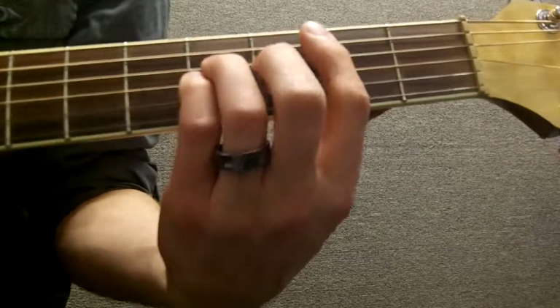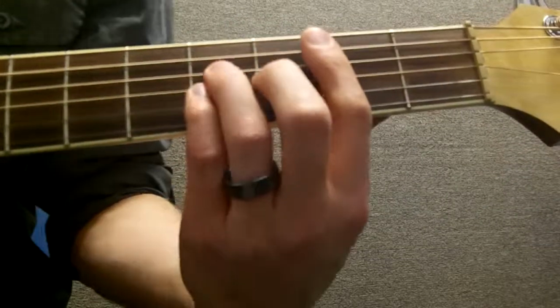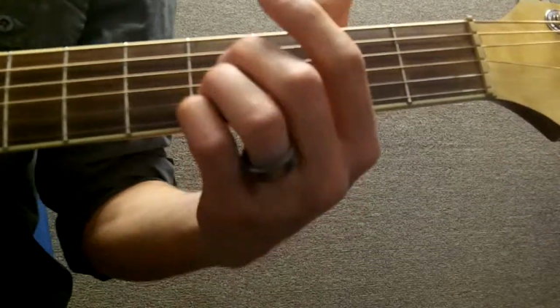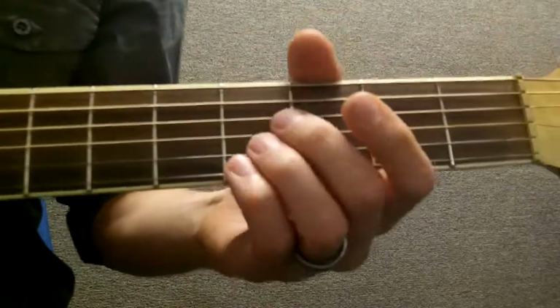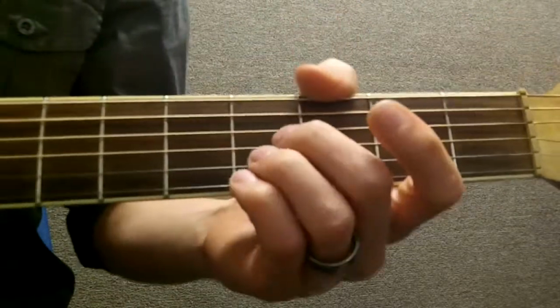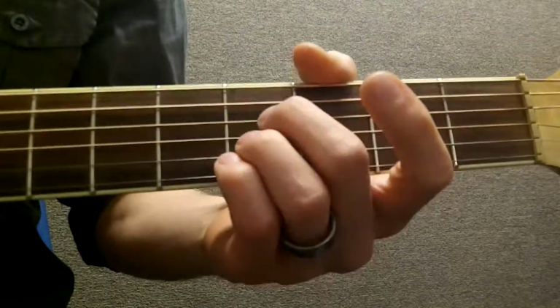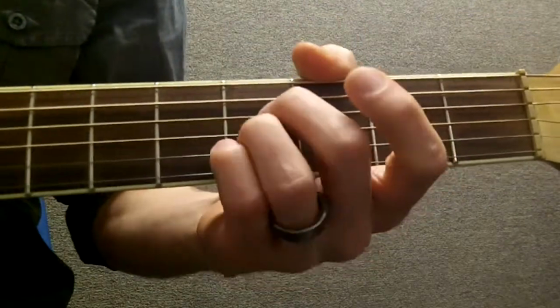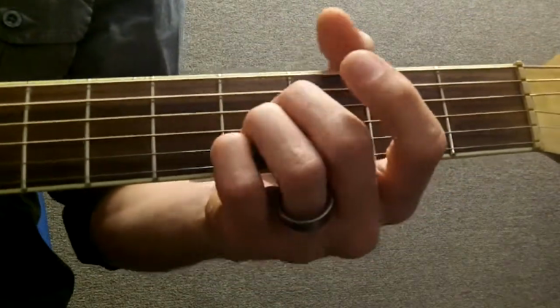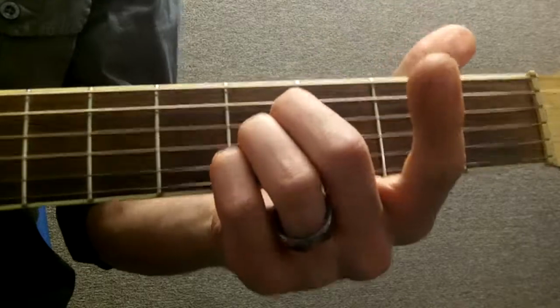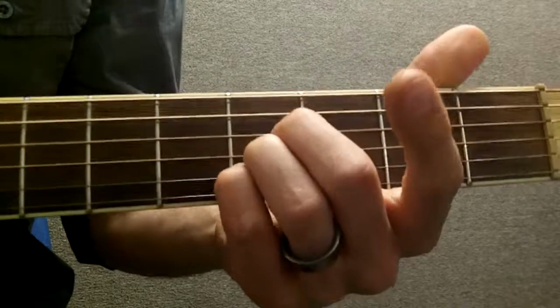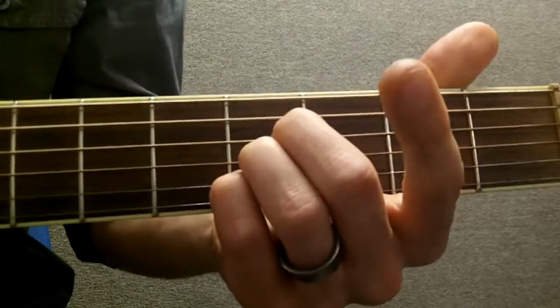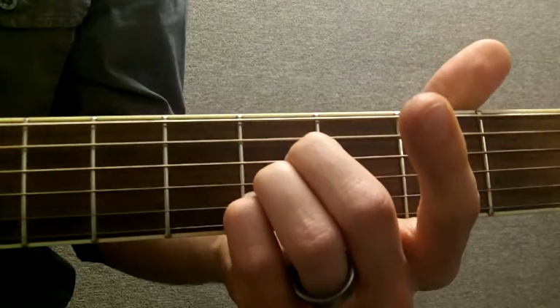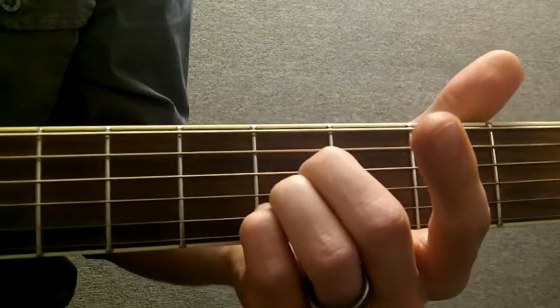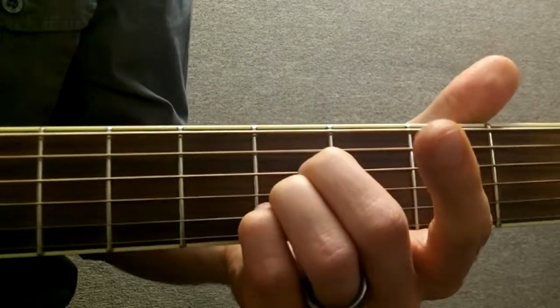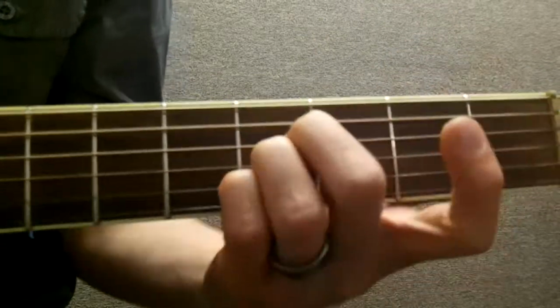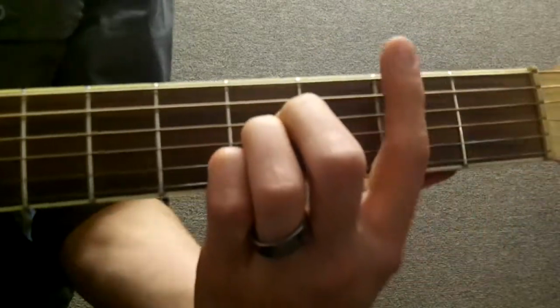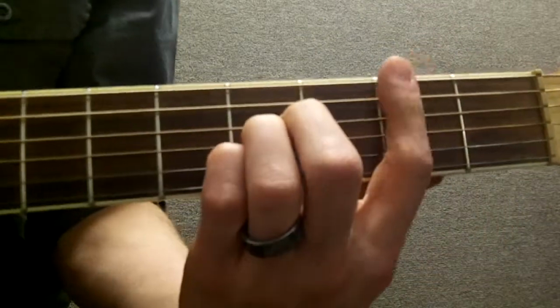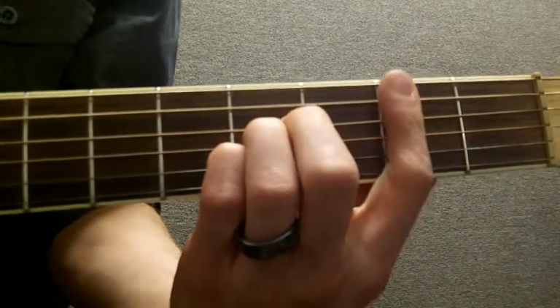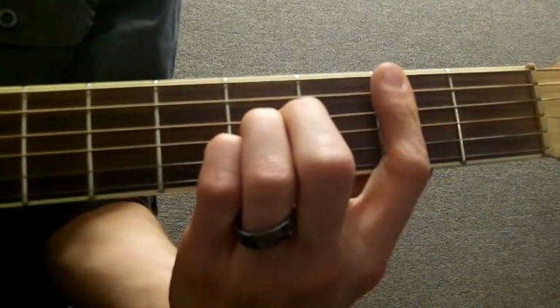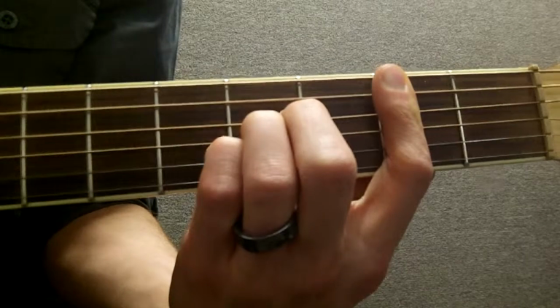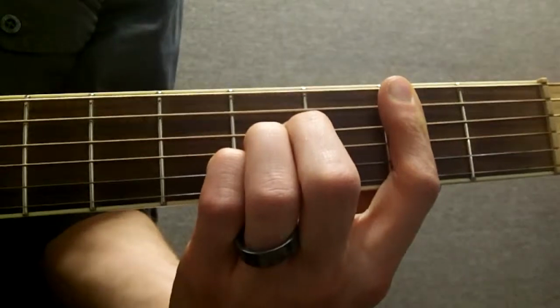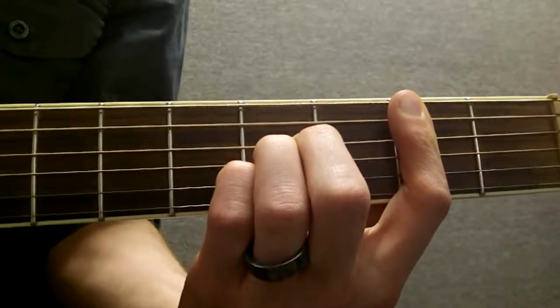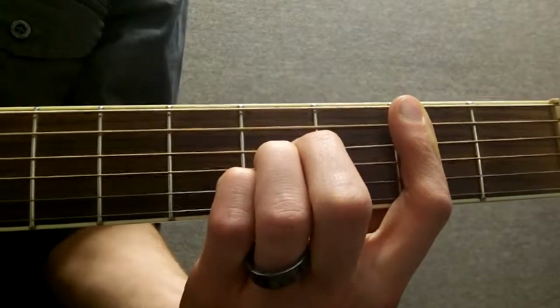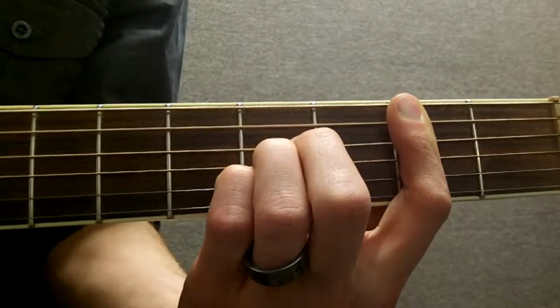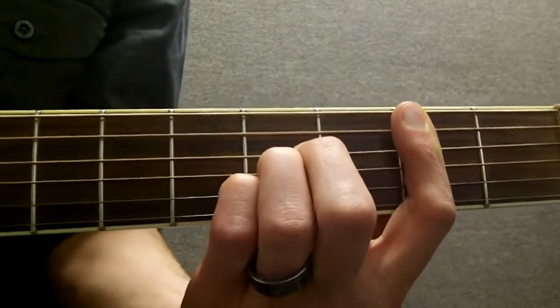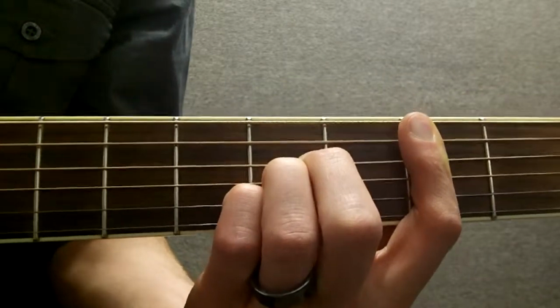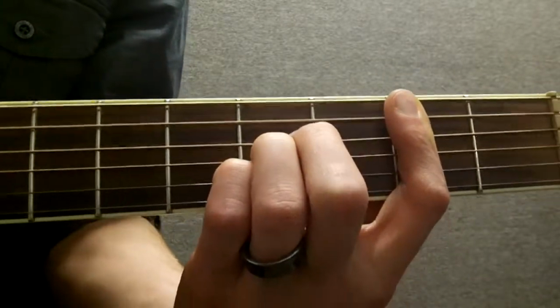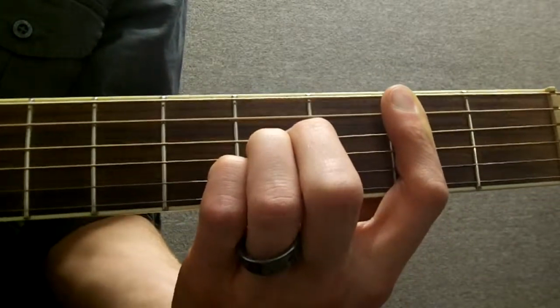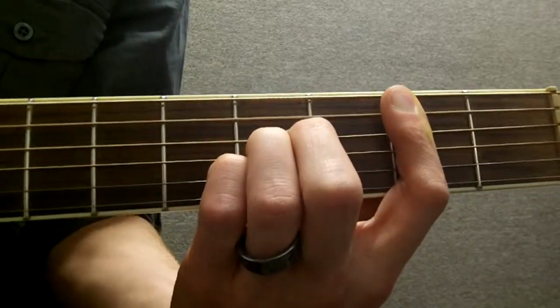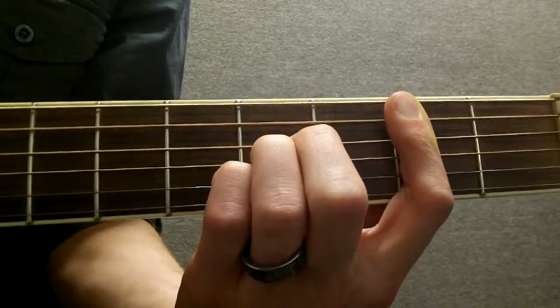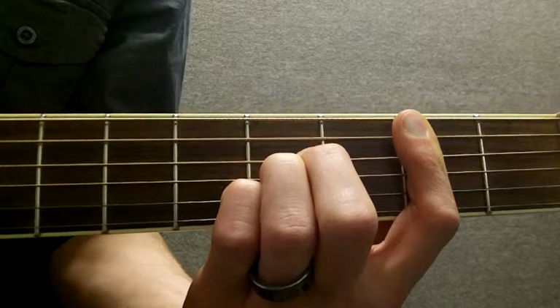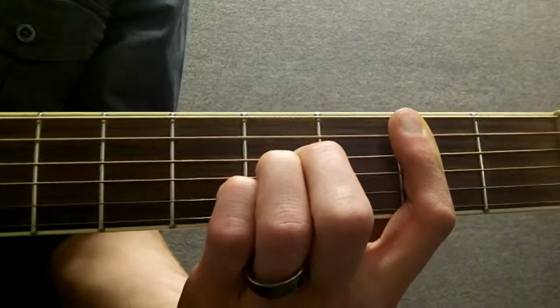Here's how to play a B on guitar with your 2nd, 3rd and 4th finger. Hit the 4th fret of the D, the G and the B, and then bar the 2nd fret and strum everything except the low E string.